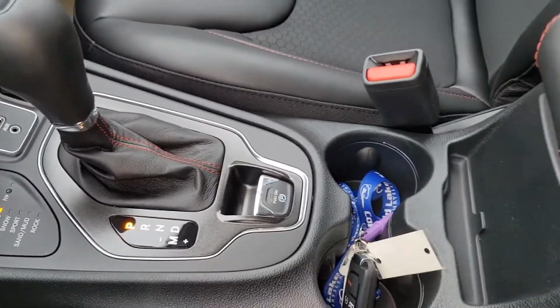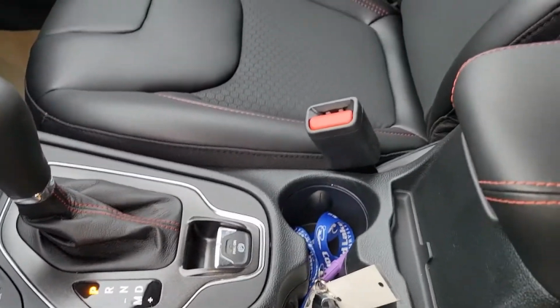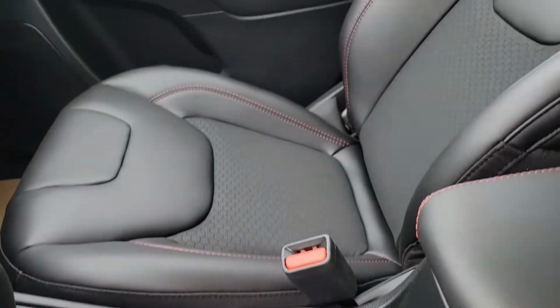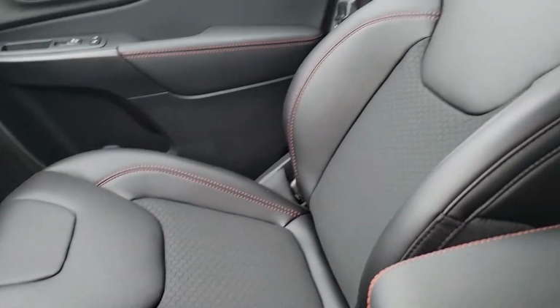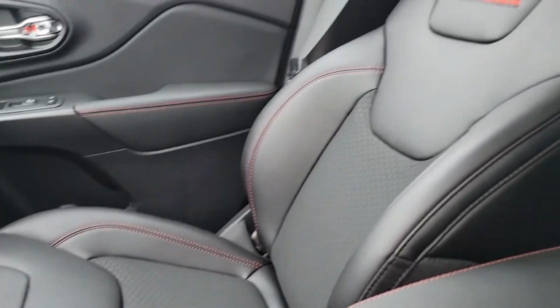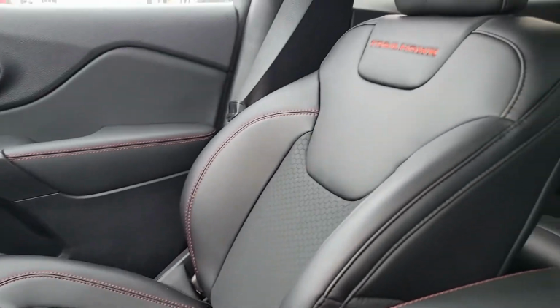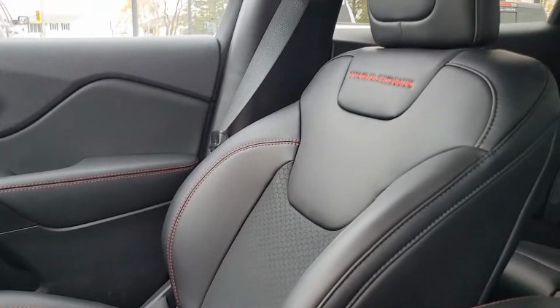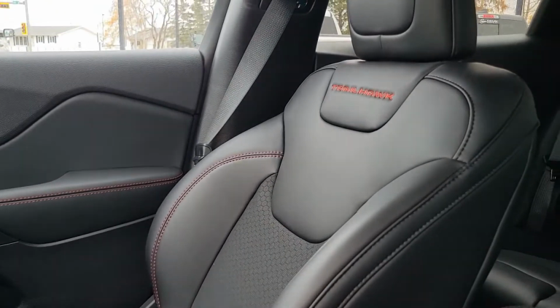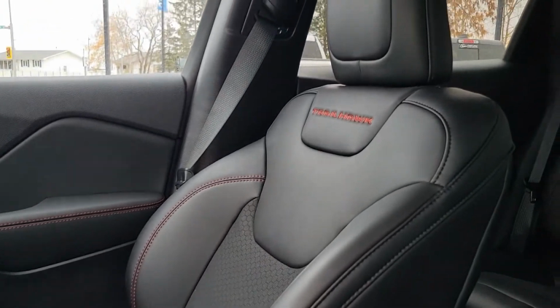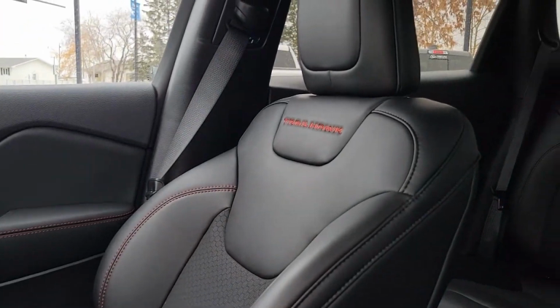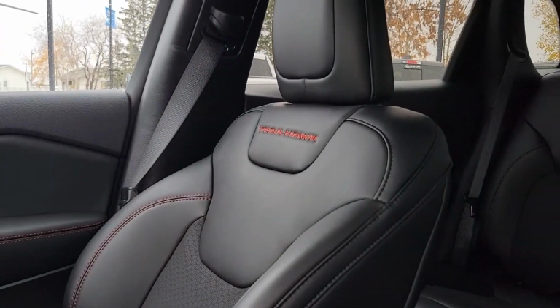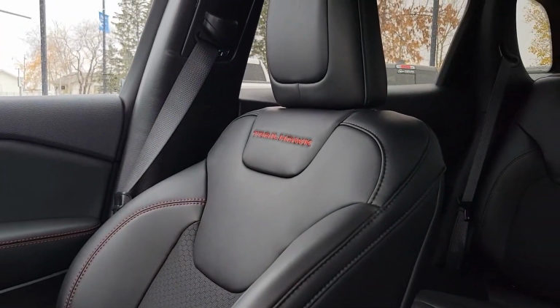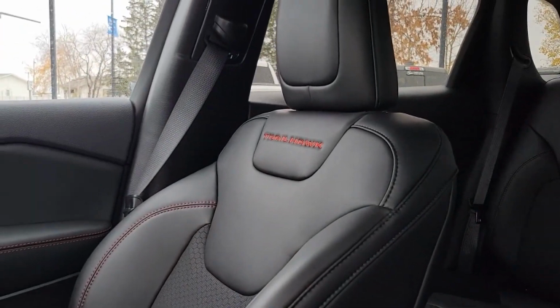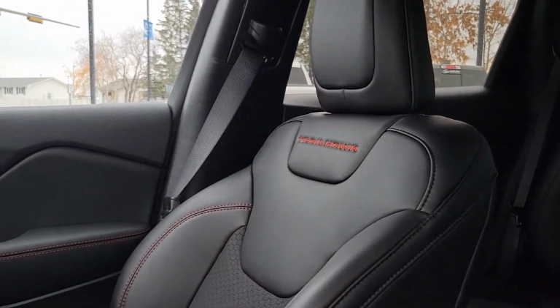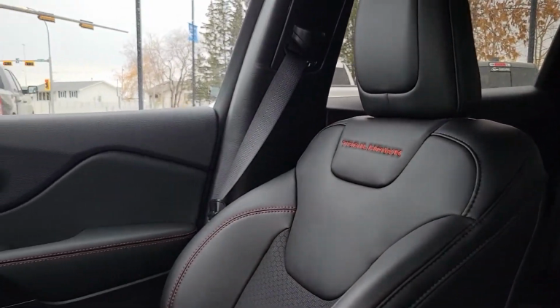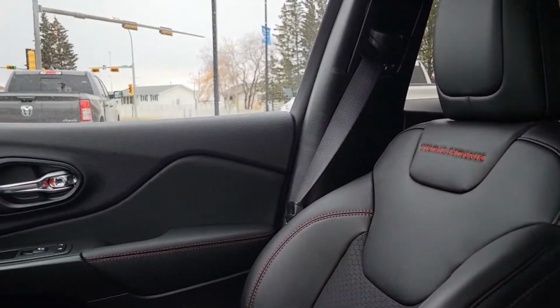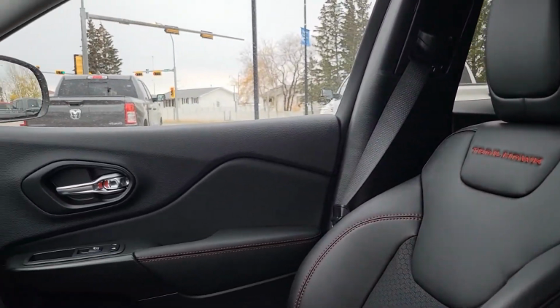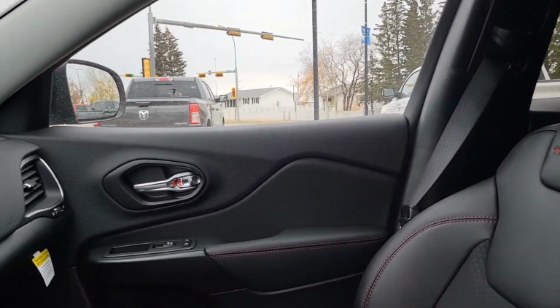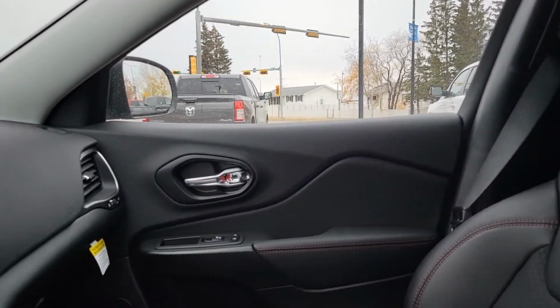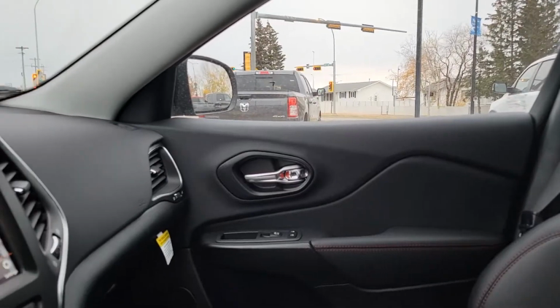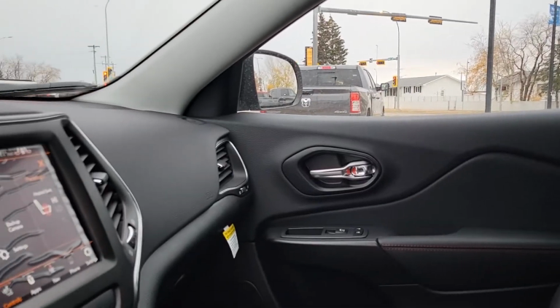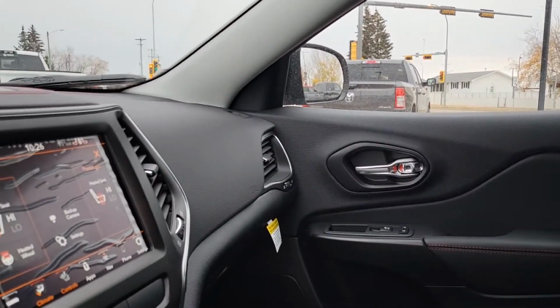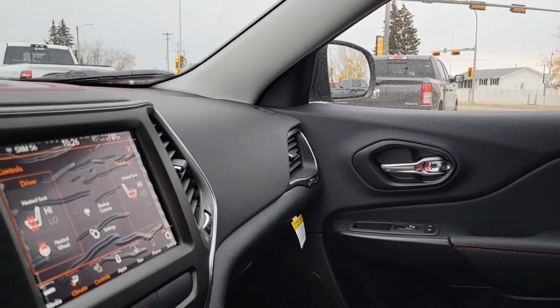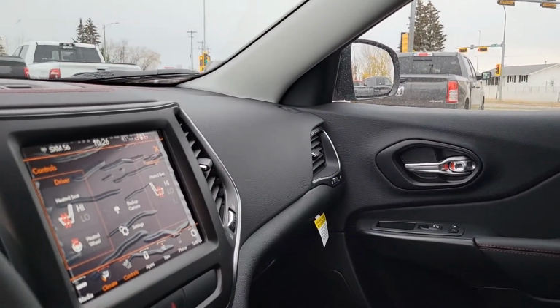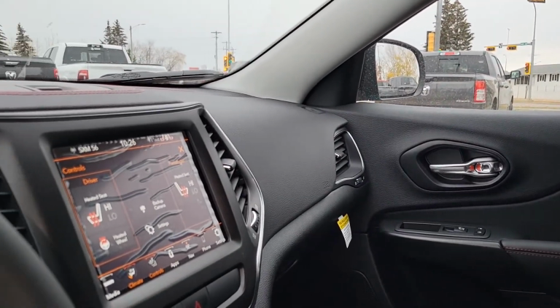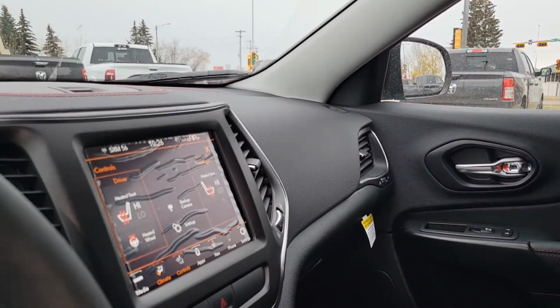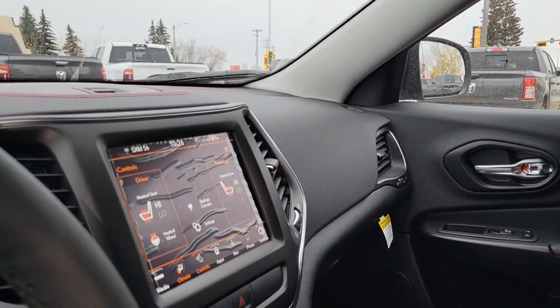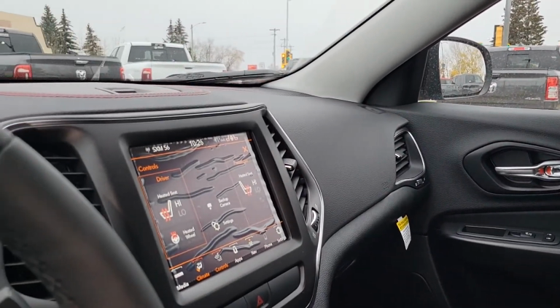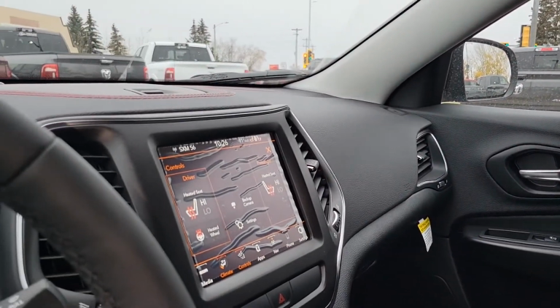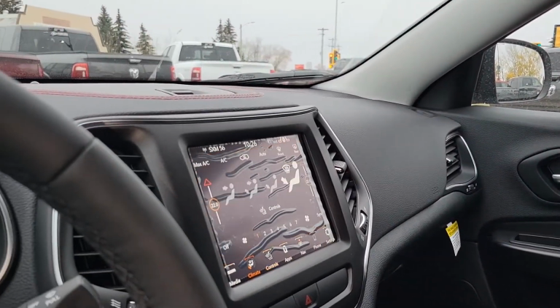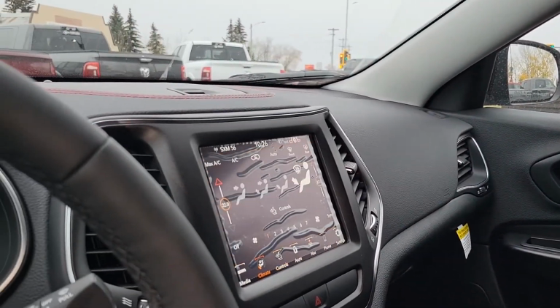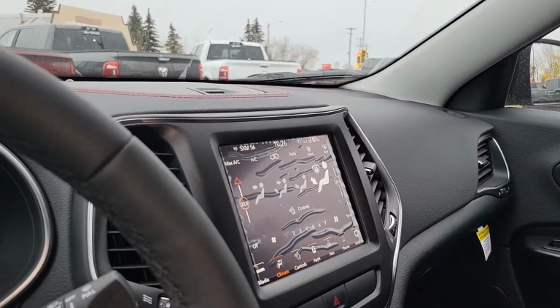Seating for up to five people altogether. If you have any questions or want to book a test drive, you can reach the team at 780-594-2277.